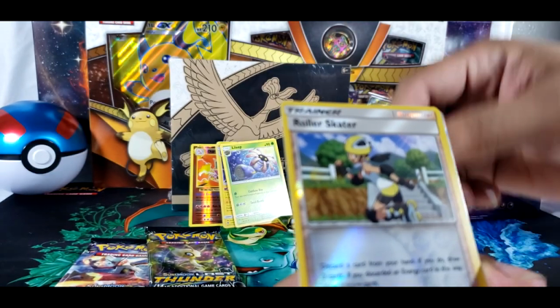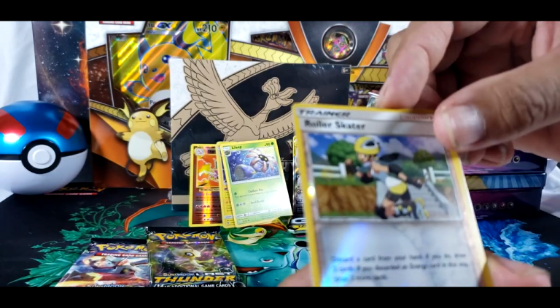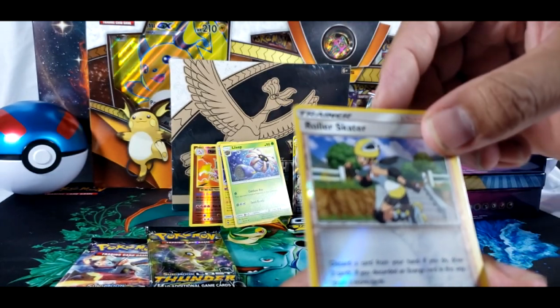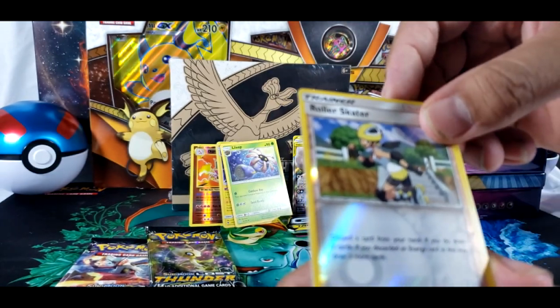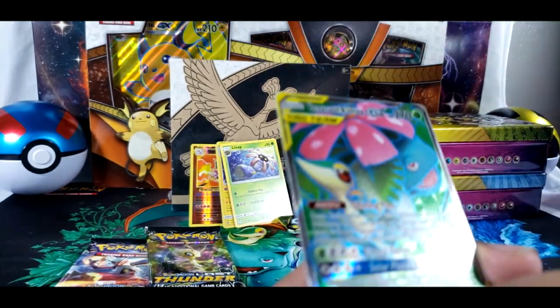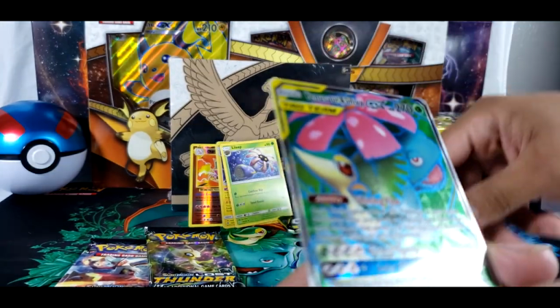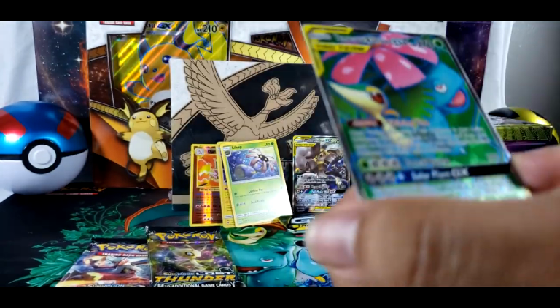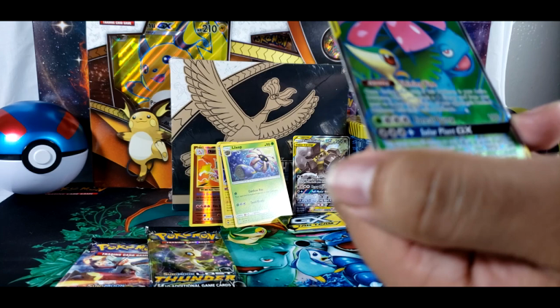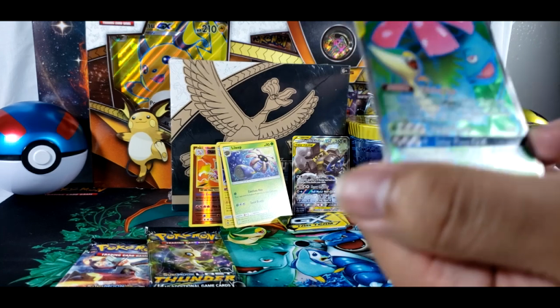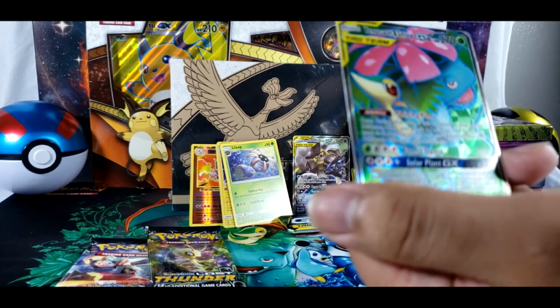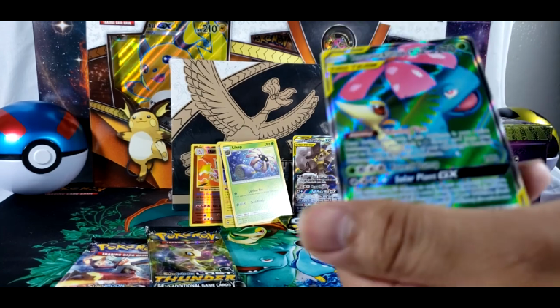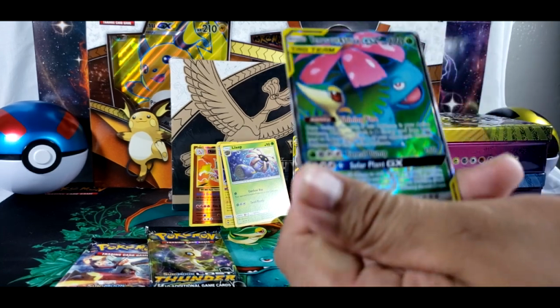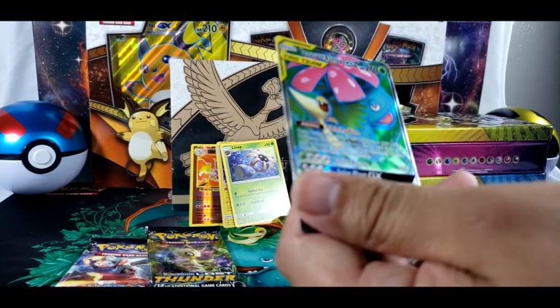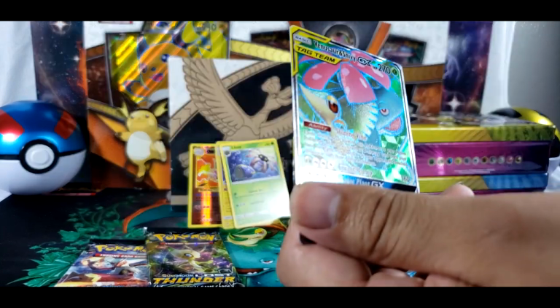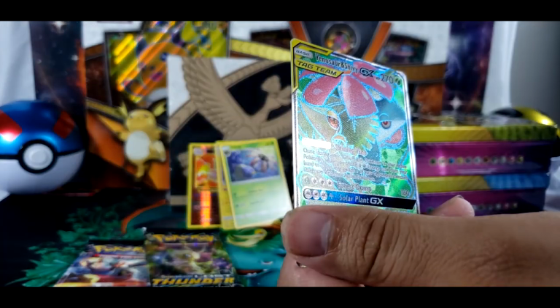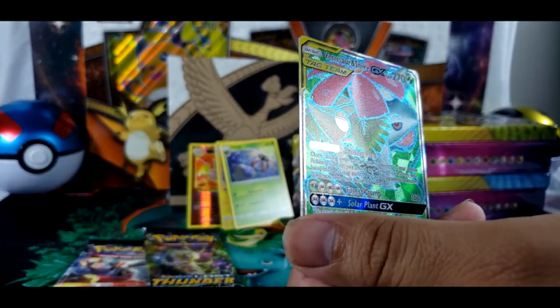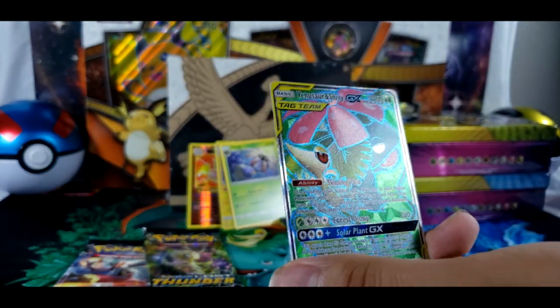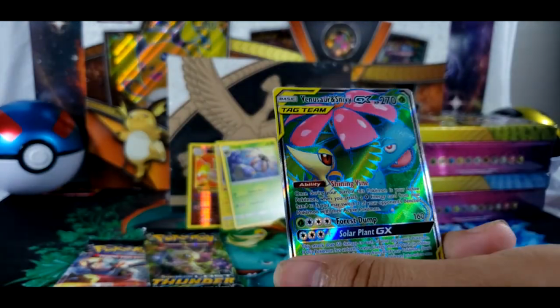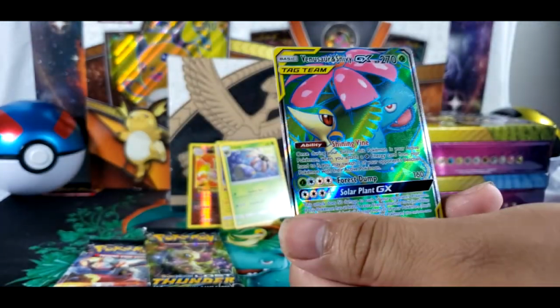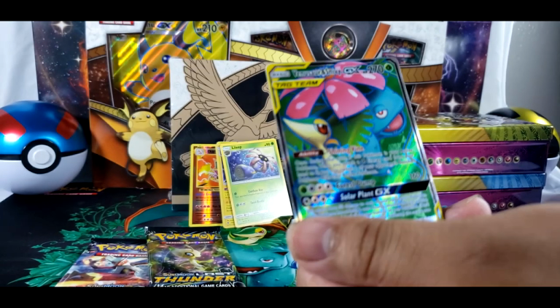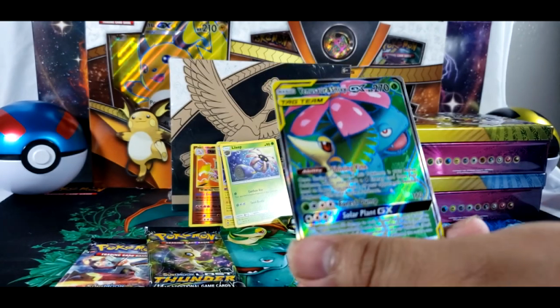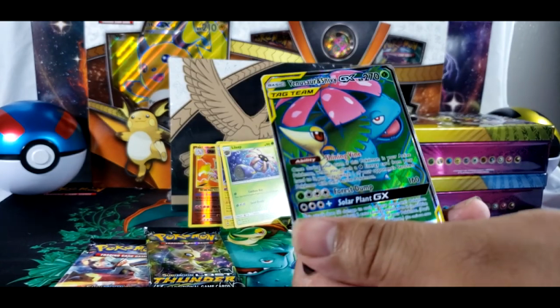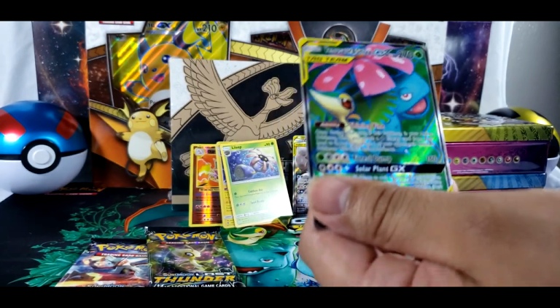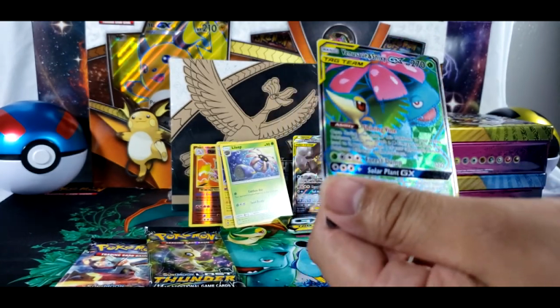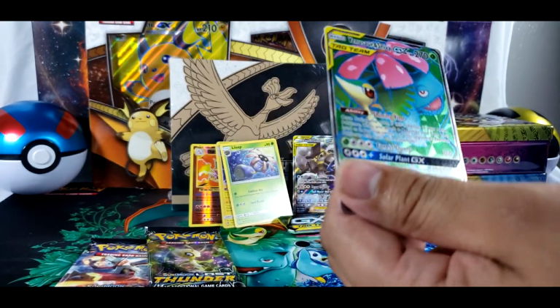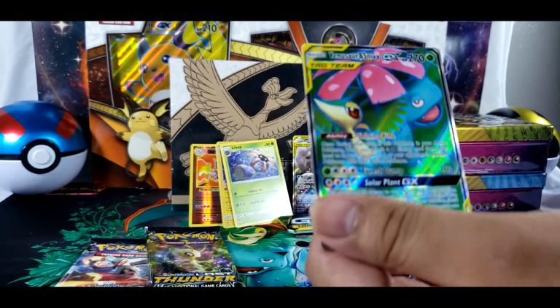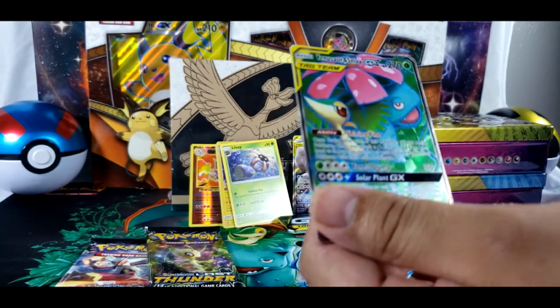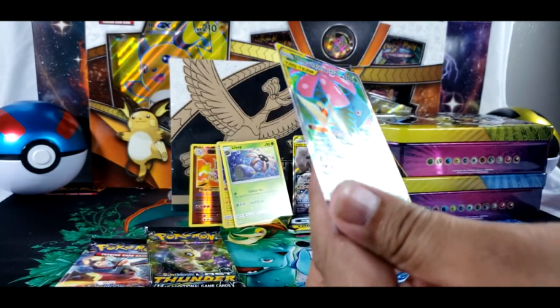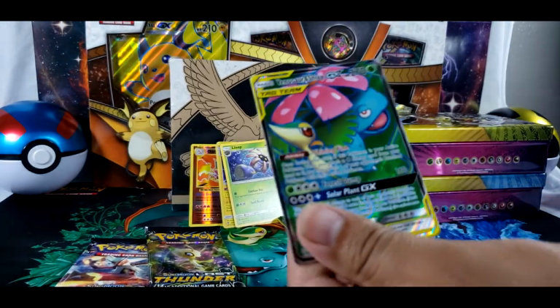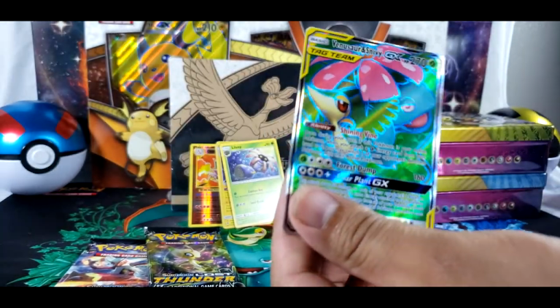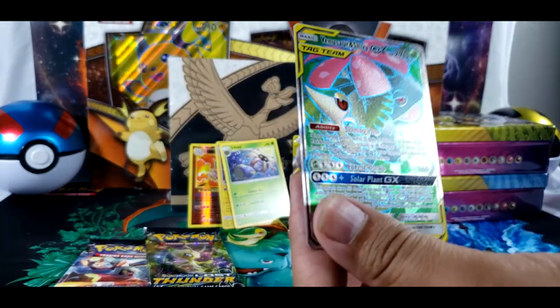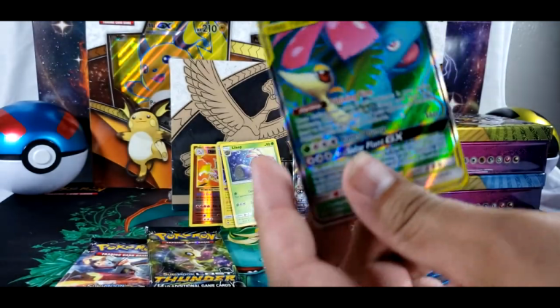We got something — we got something. Oh here you go! We didn't get Blastoise, but we got a different art Venusaur and Snivy GX tag teams. I think we got that one already — not in this art though. So that's actually pretty cool right now too.